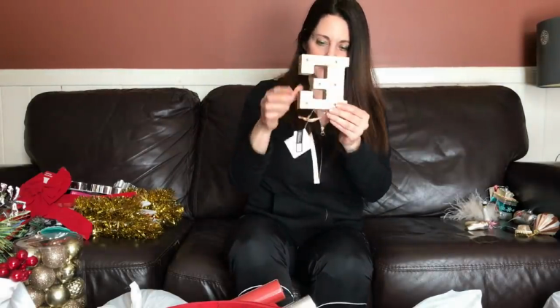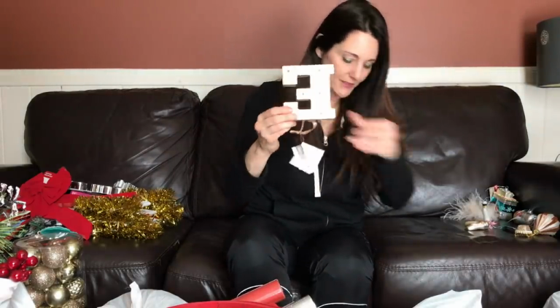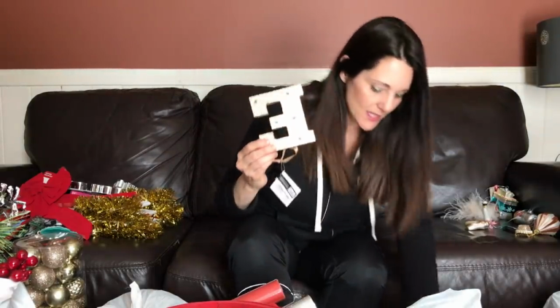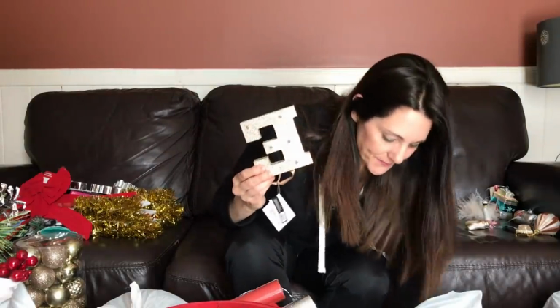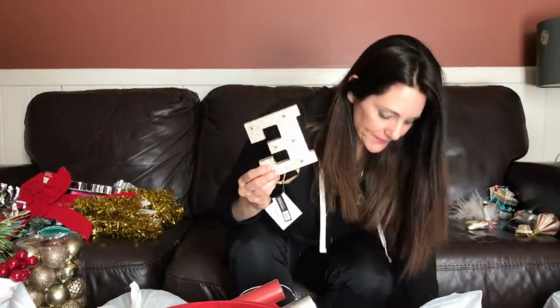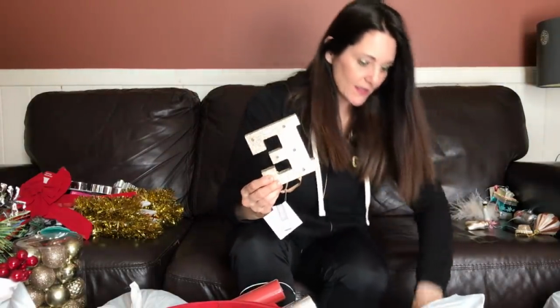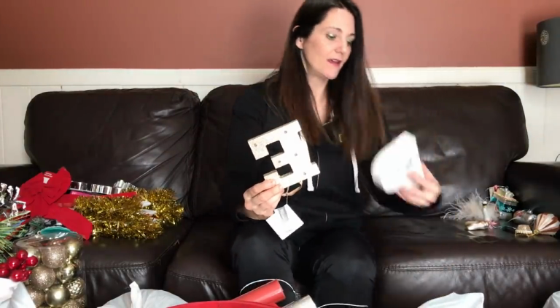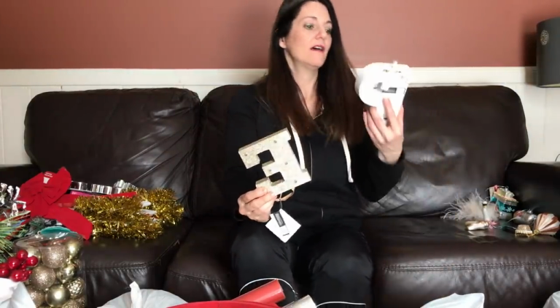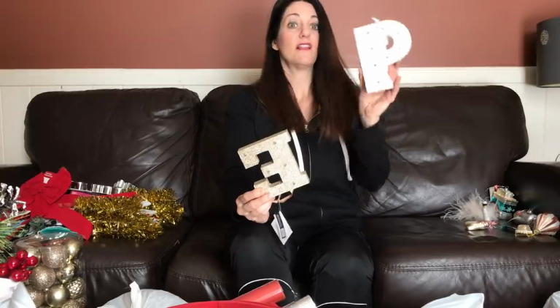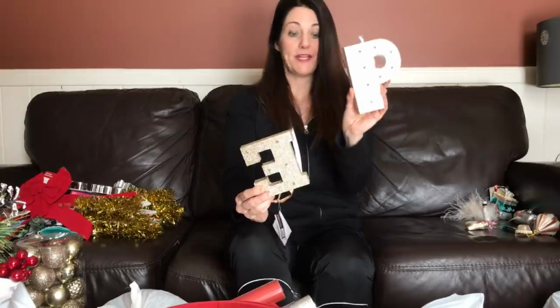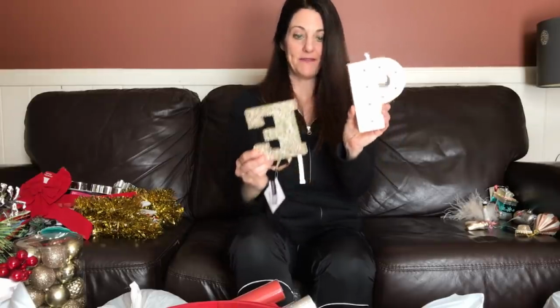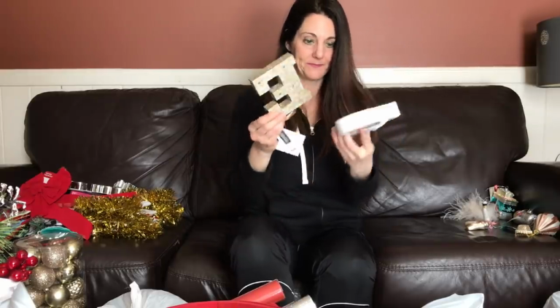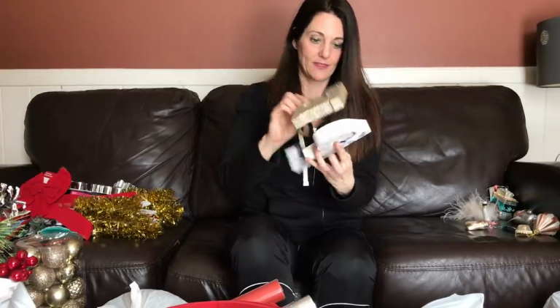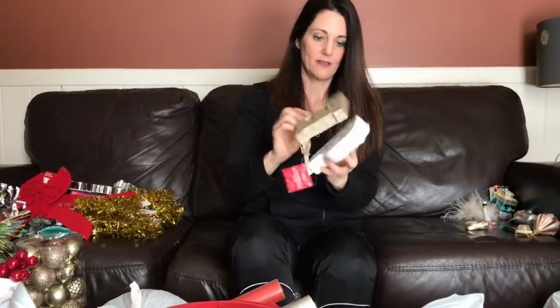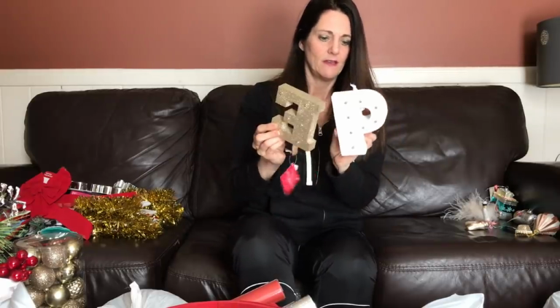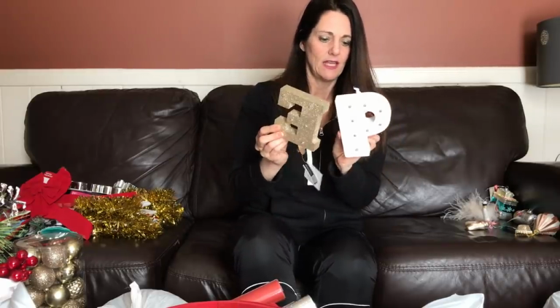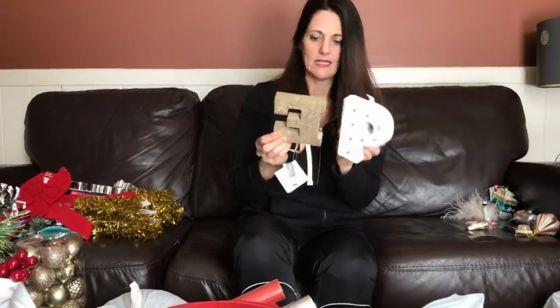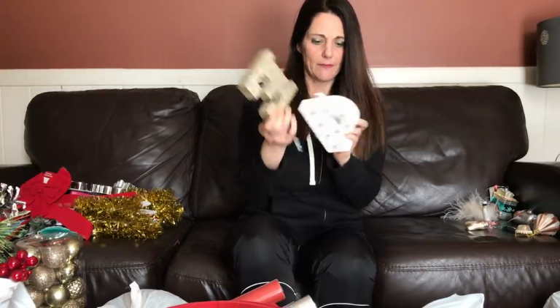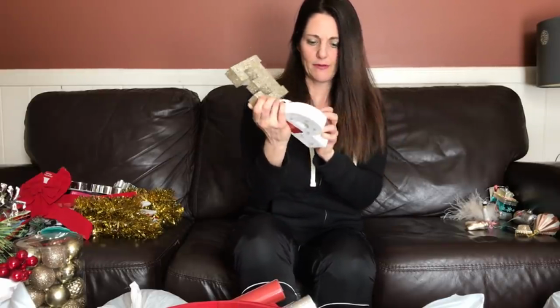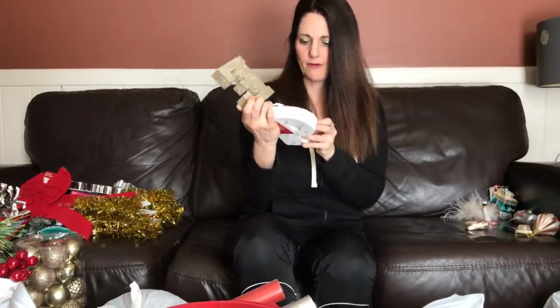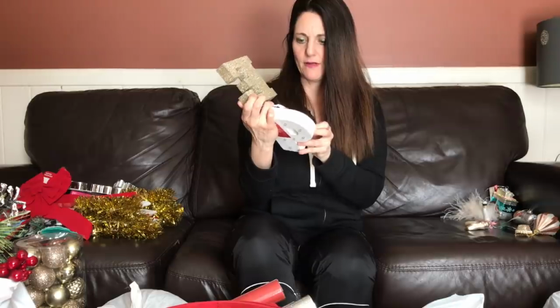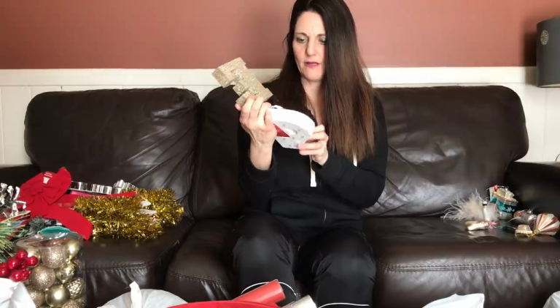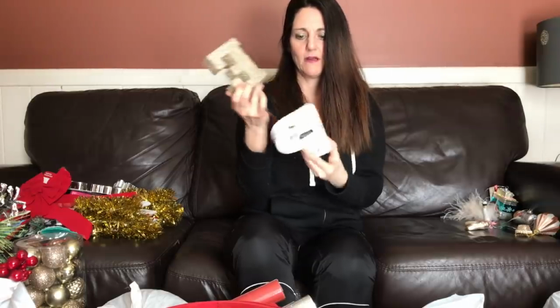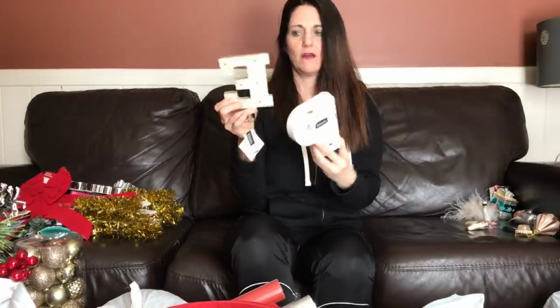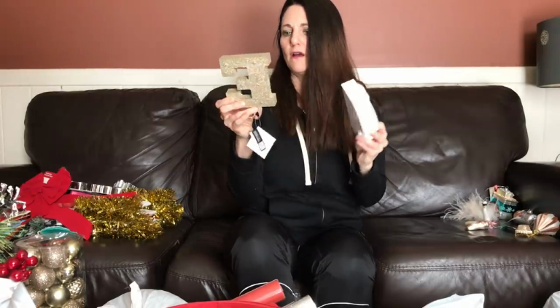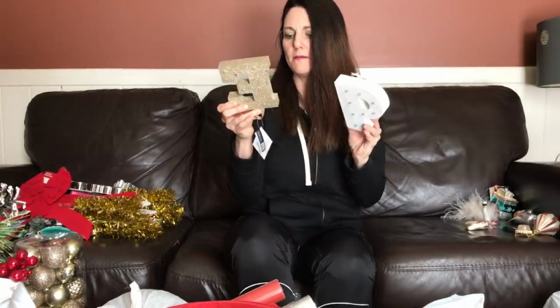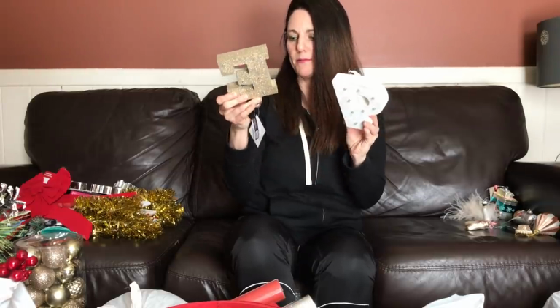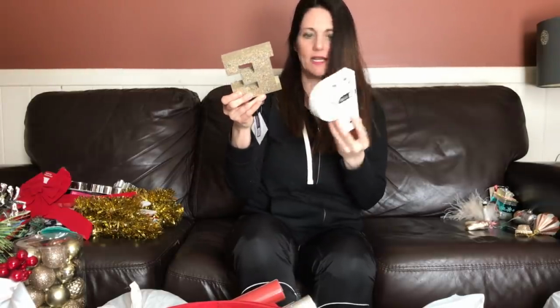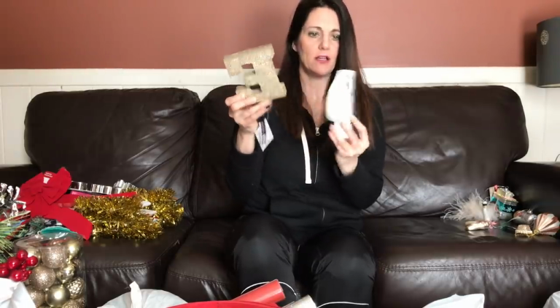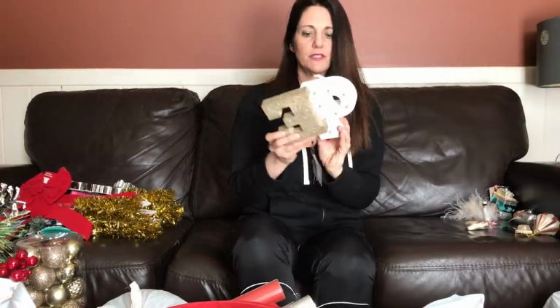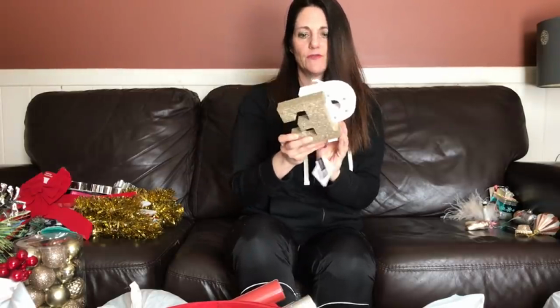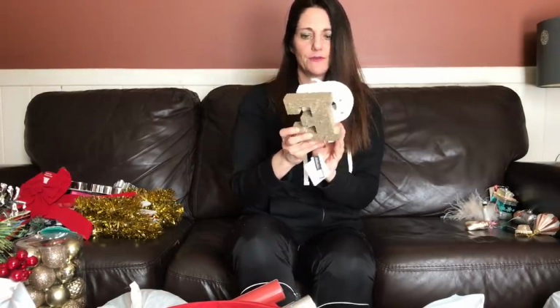The letter E and the letter P — light-up letters at nine dollars each for those.